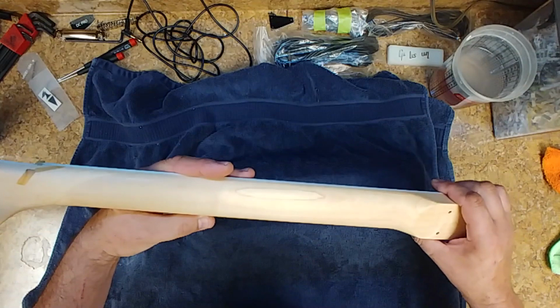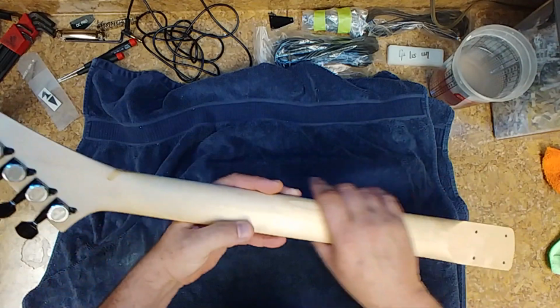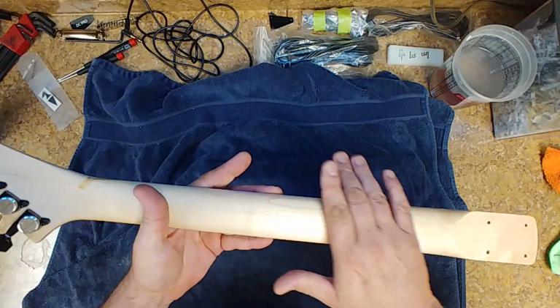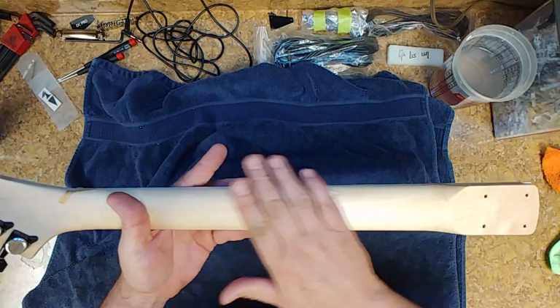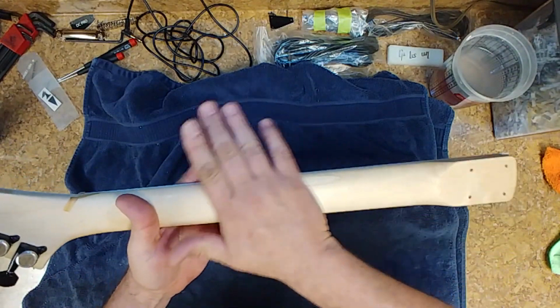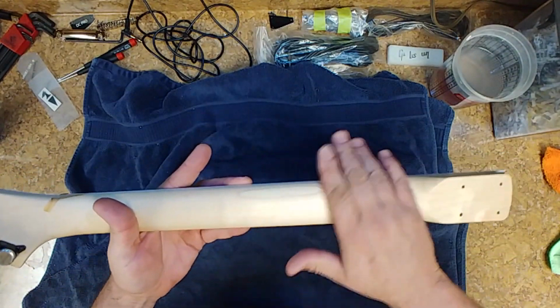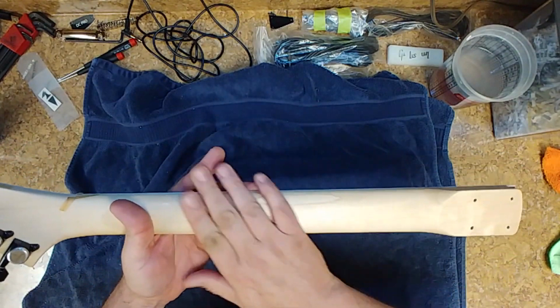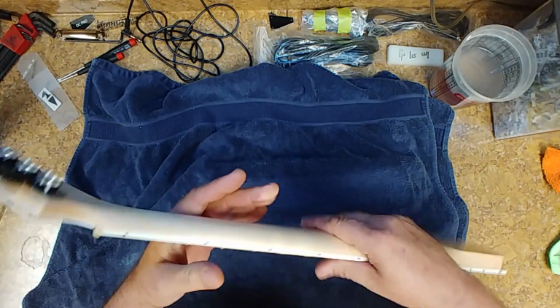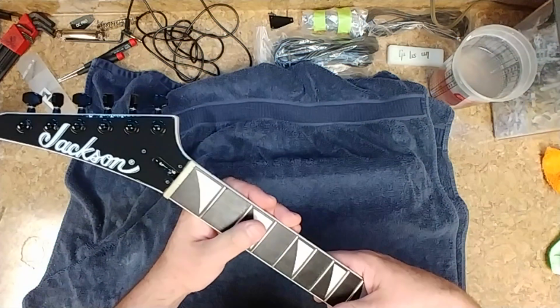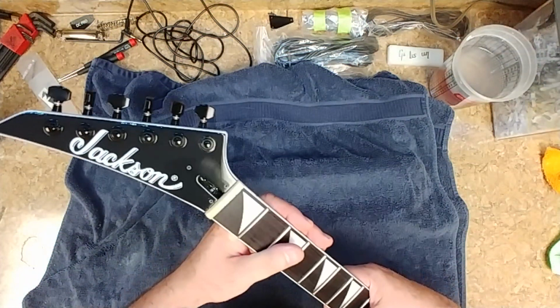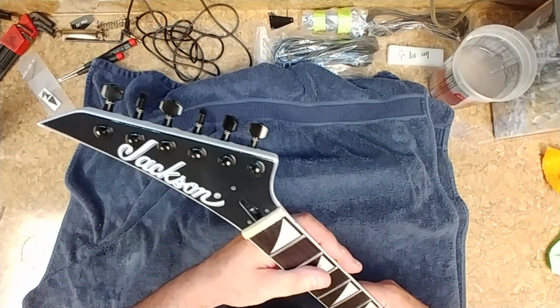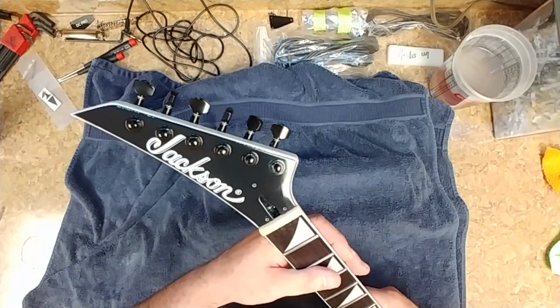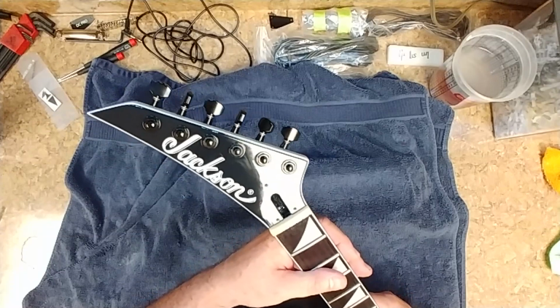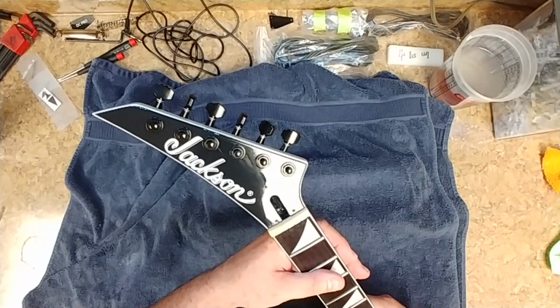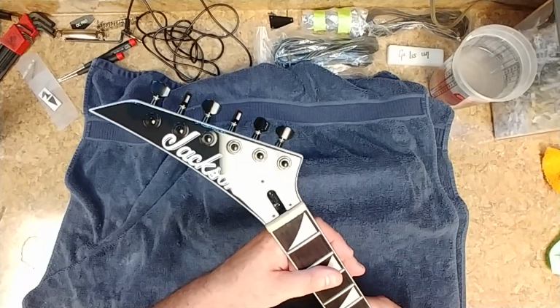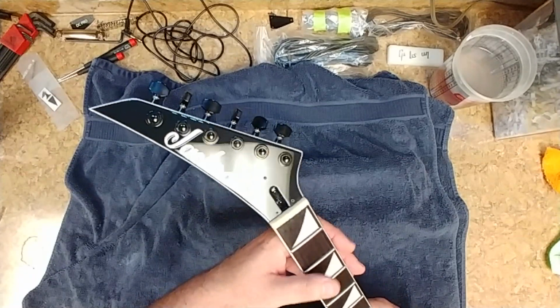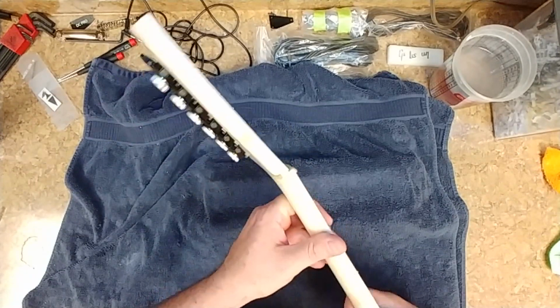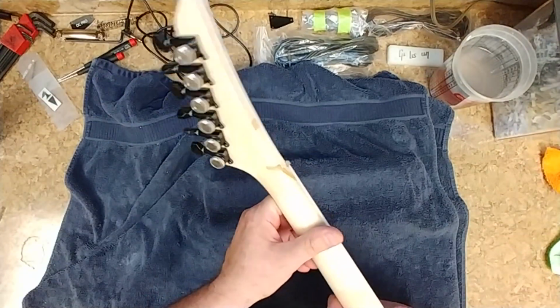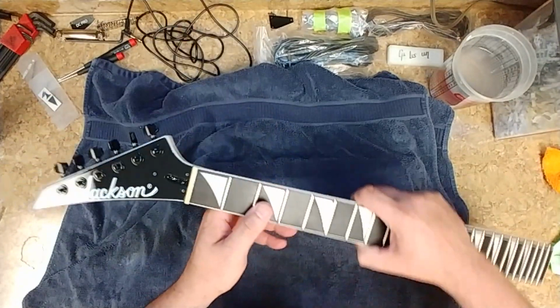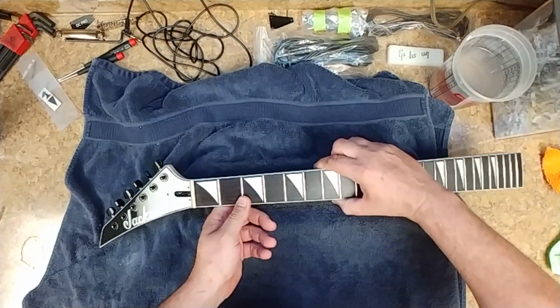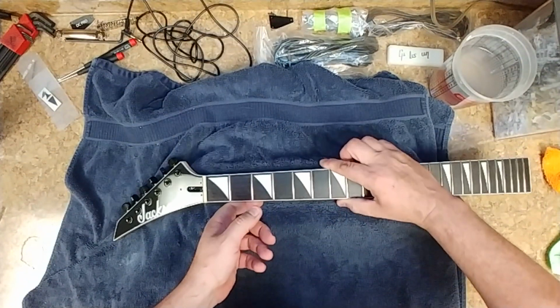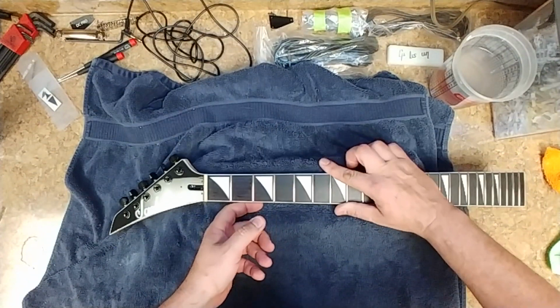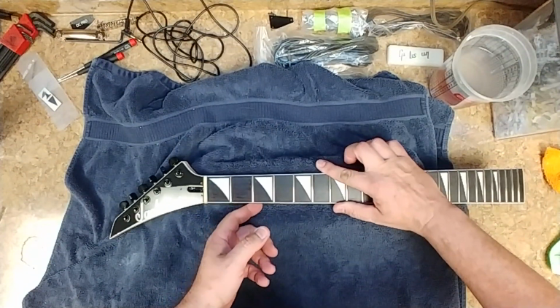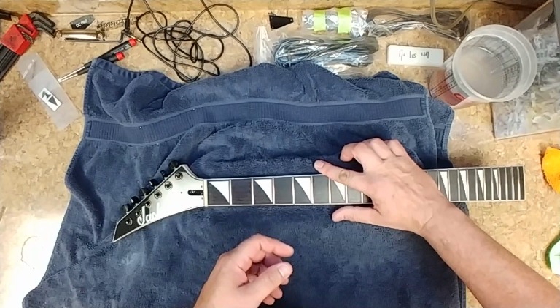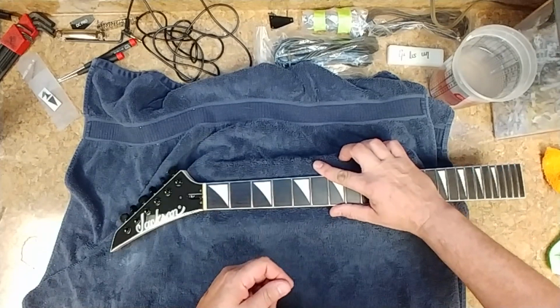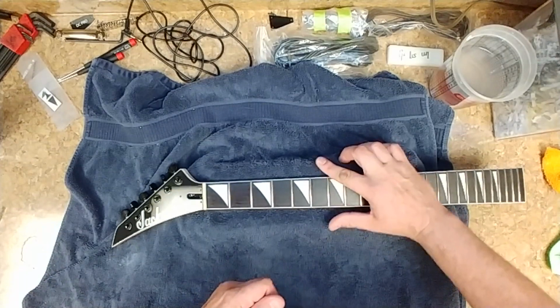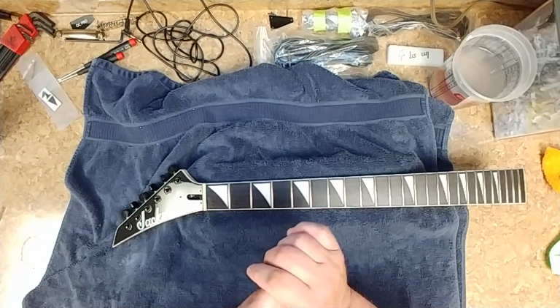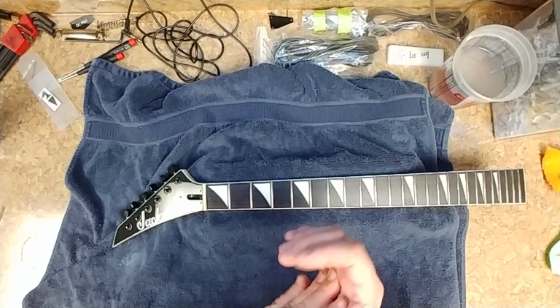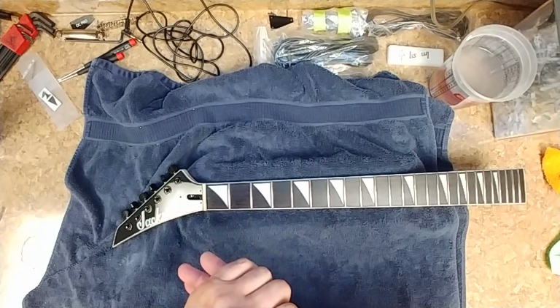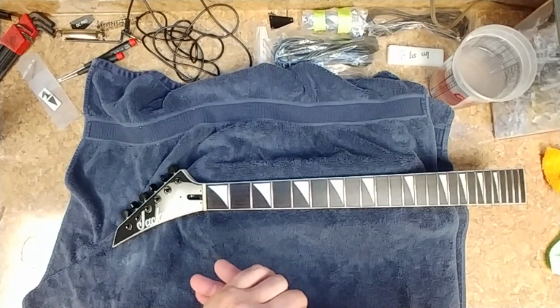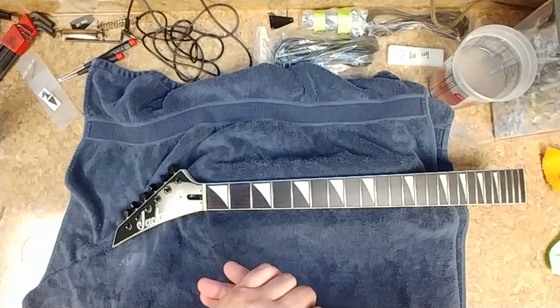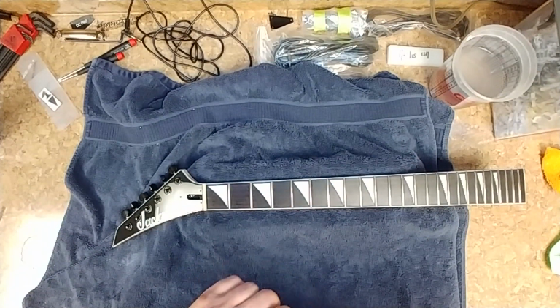Nice smooth neck — it feels like silk, this is nice. The headstock came out beautiful. The only thing I ask from you, Weedy, is to send me your new address again because I don't have the email anymore.